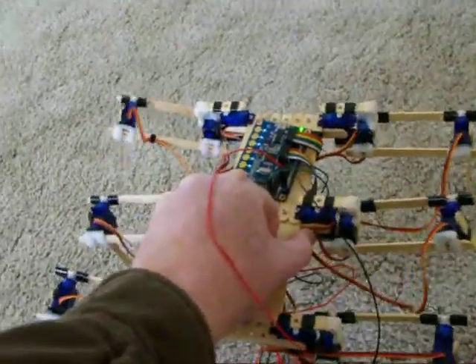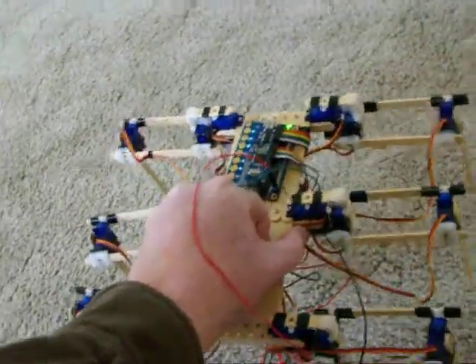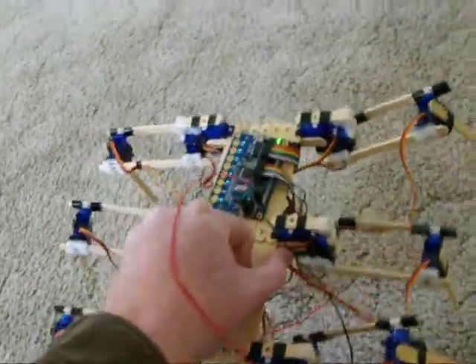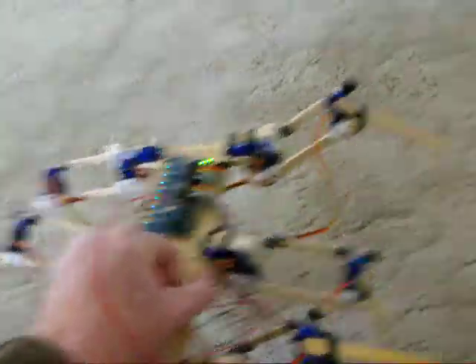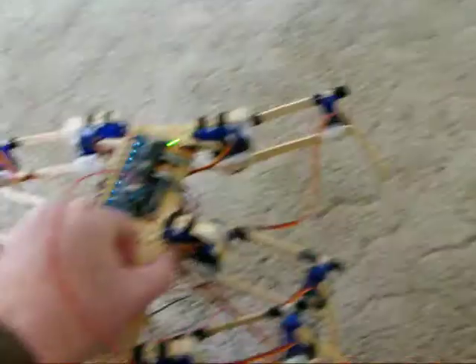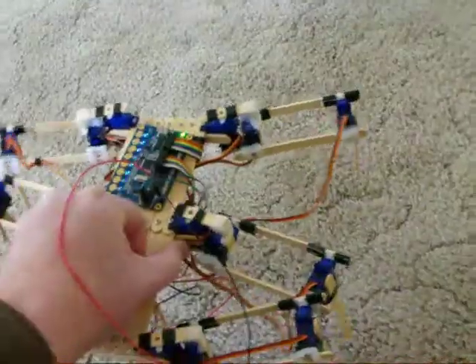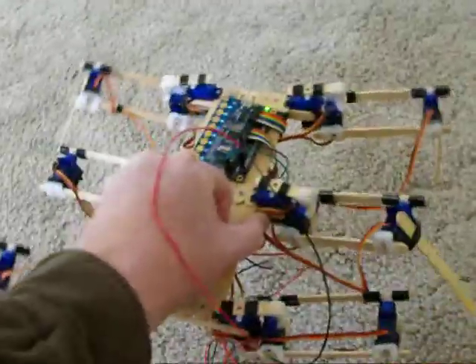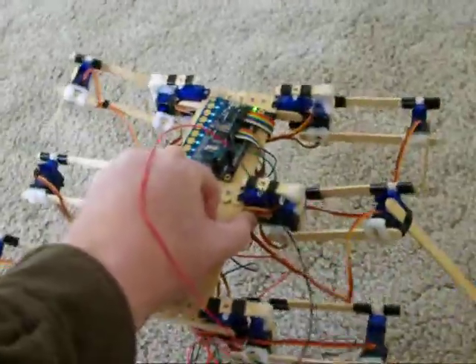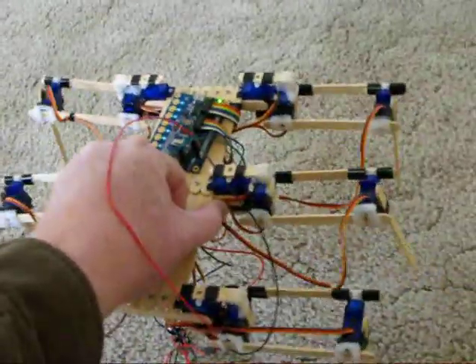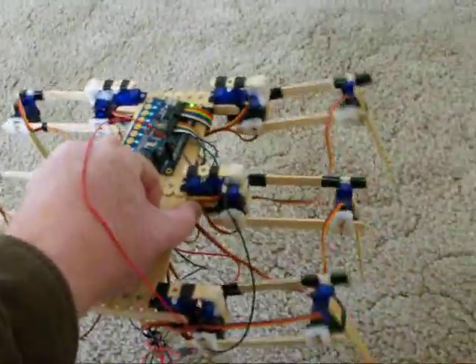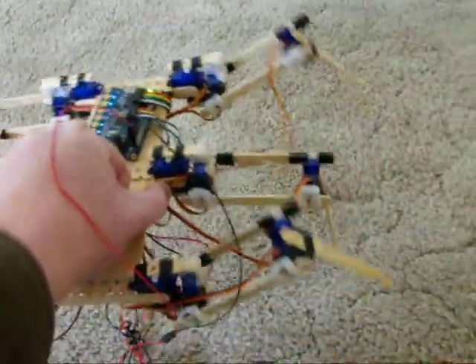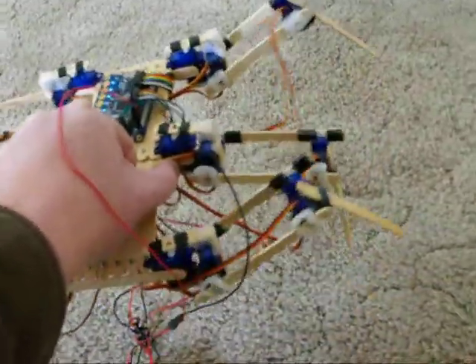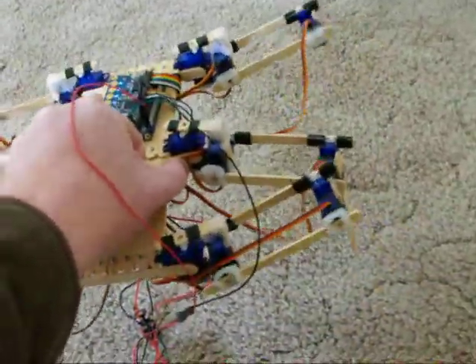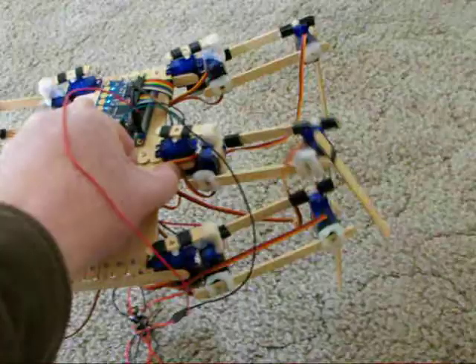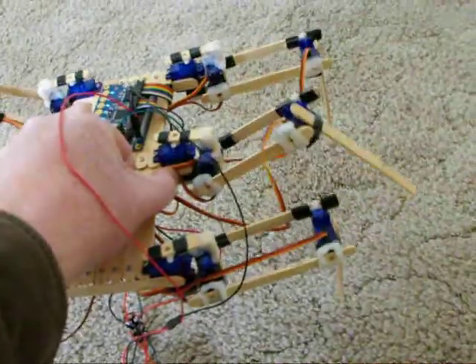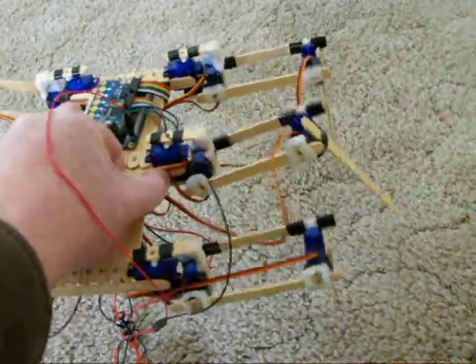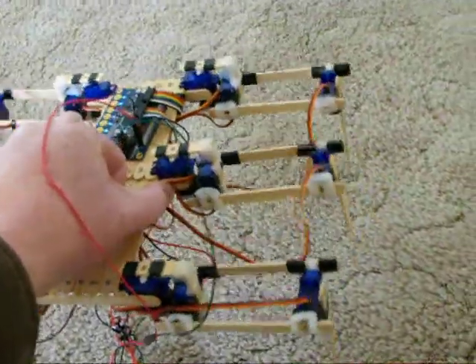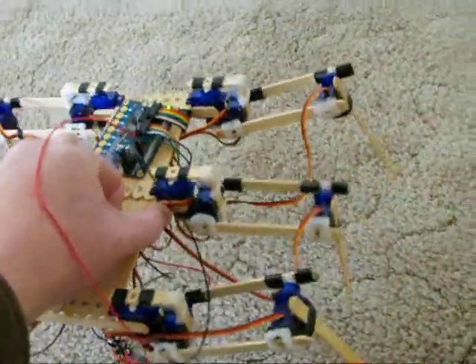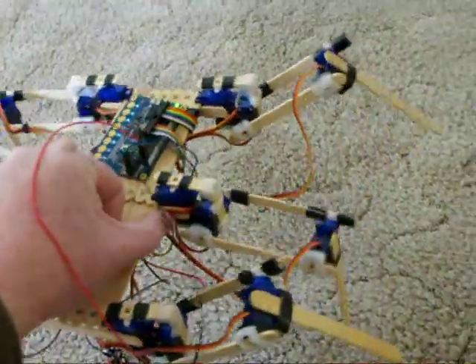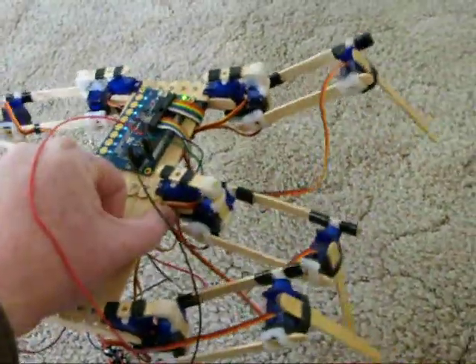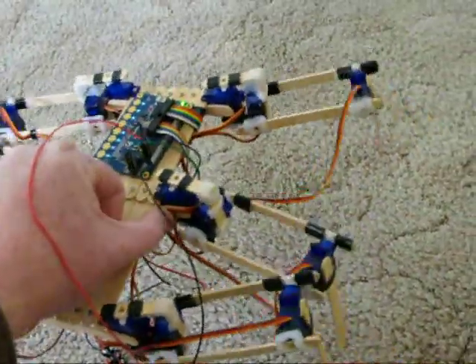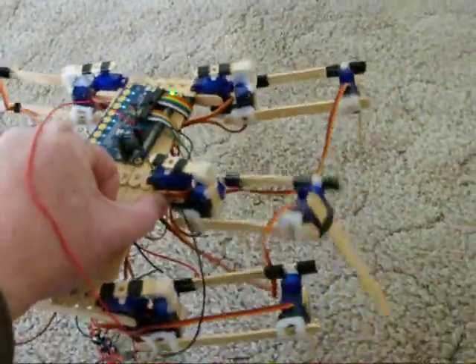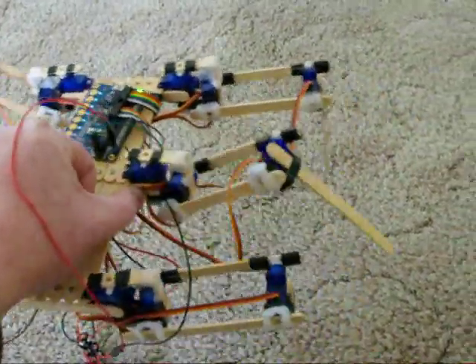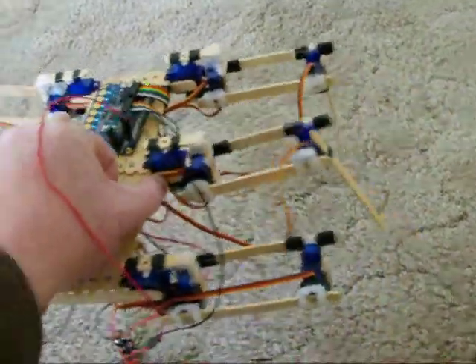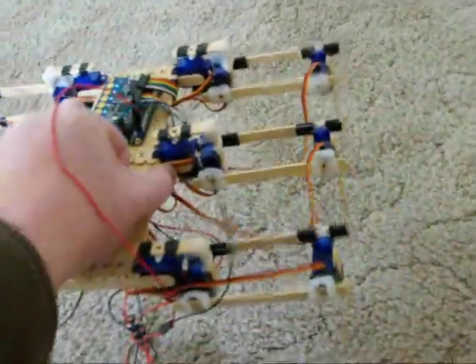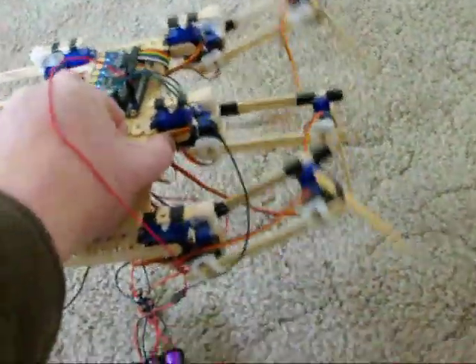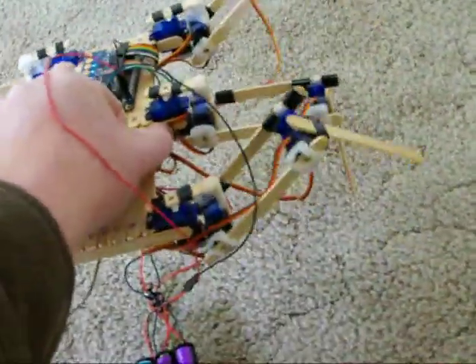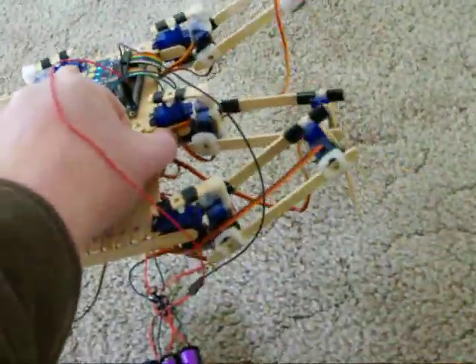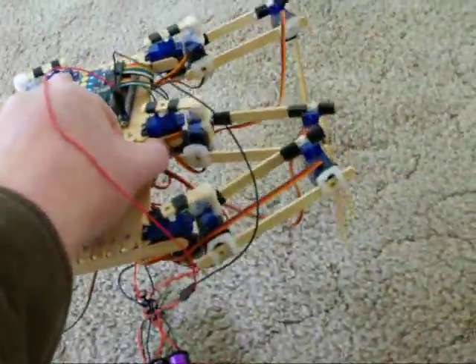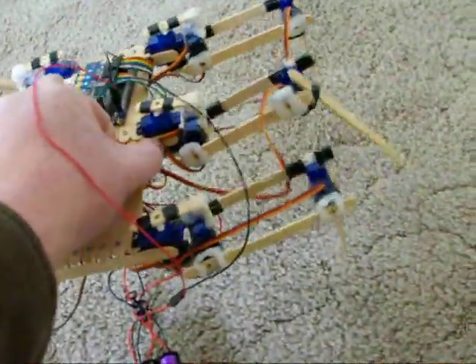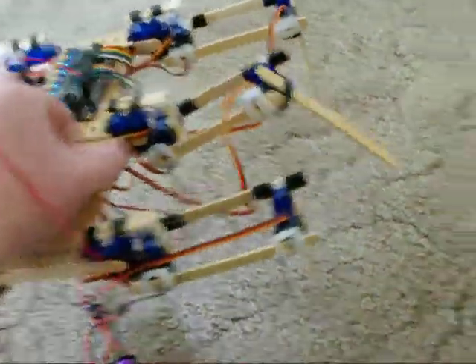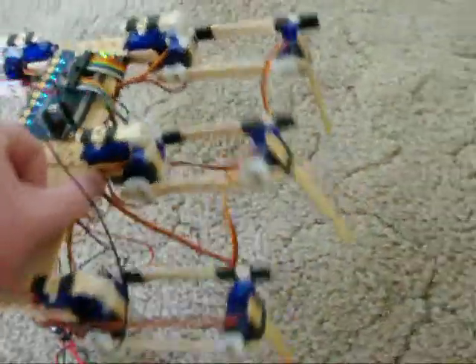Here's an early attempt at a hexapod. As you can see, it has popsicle sticks for legs, which are much too long for these size of servos.